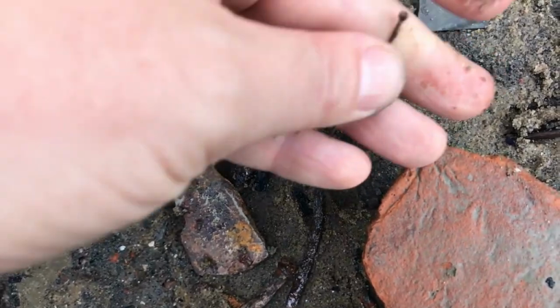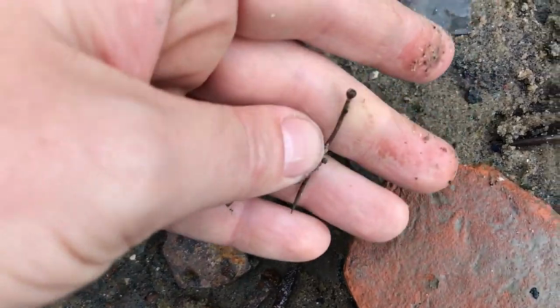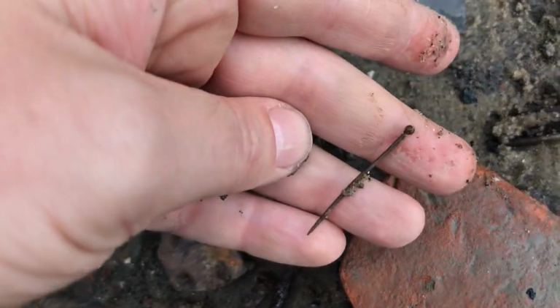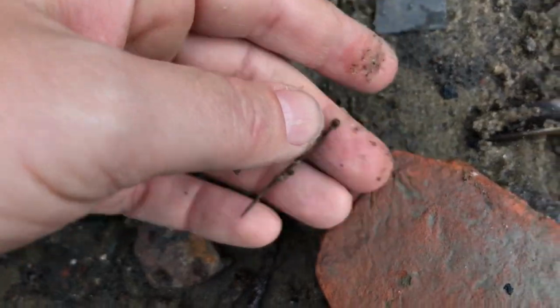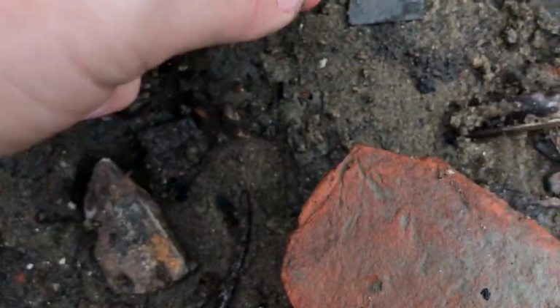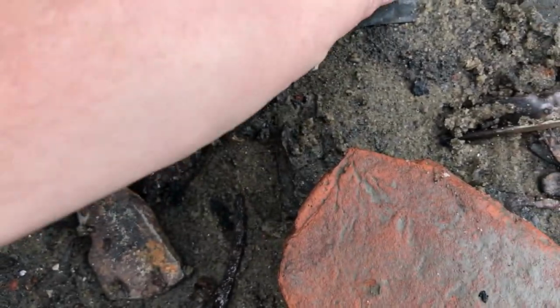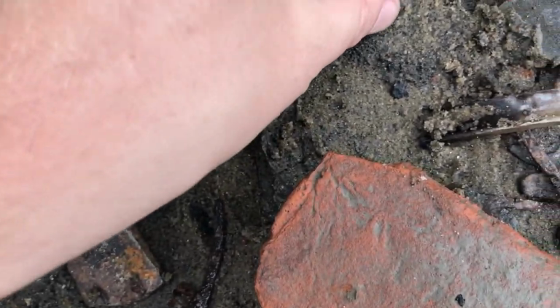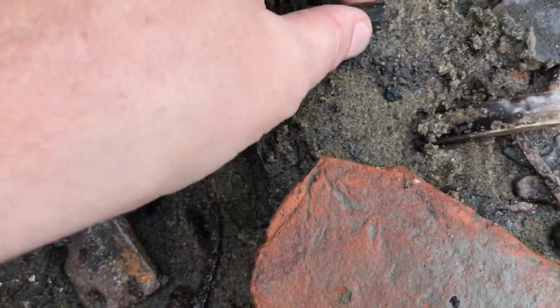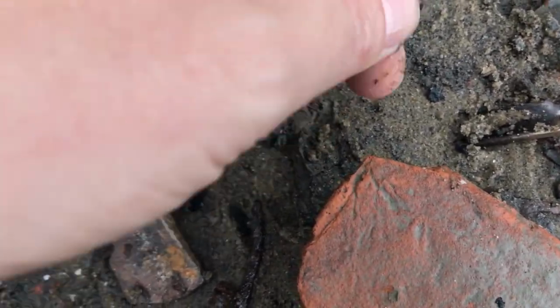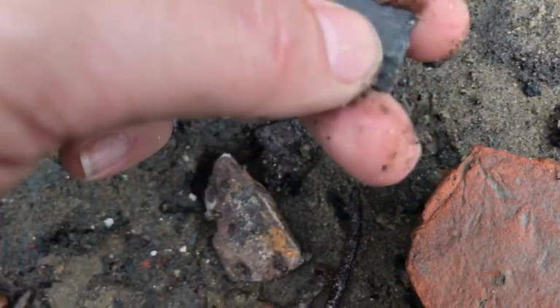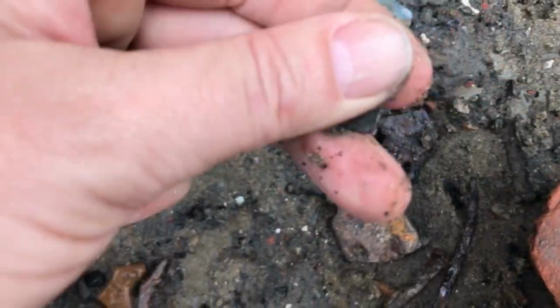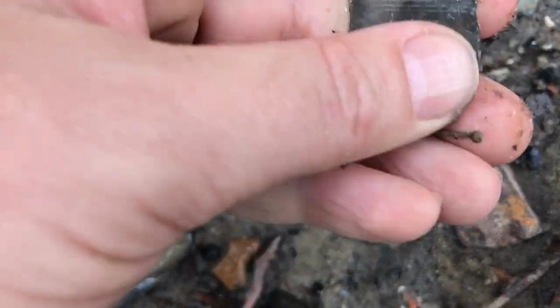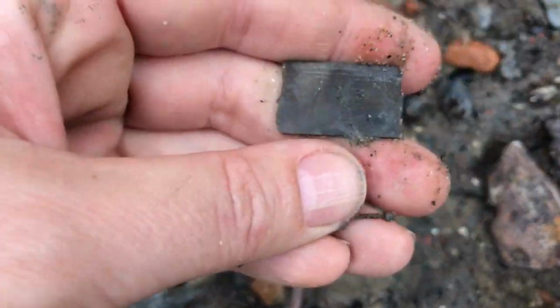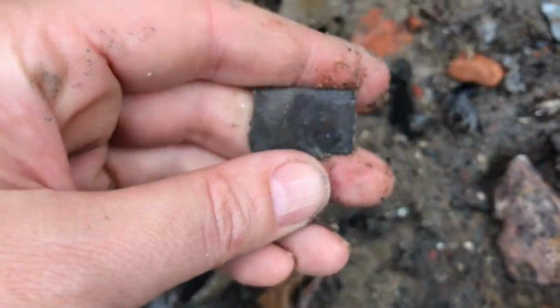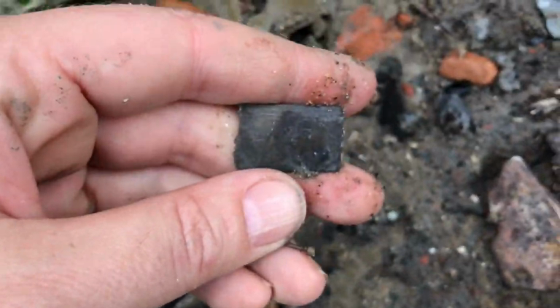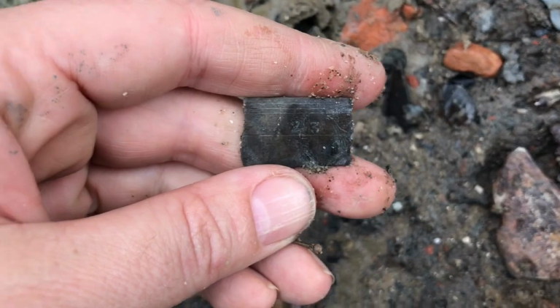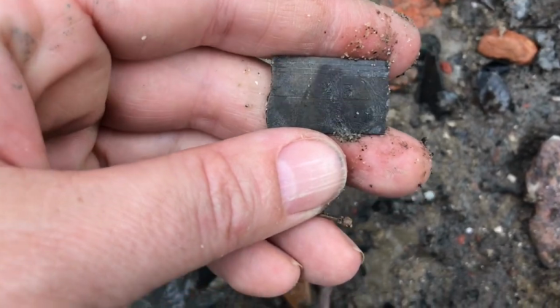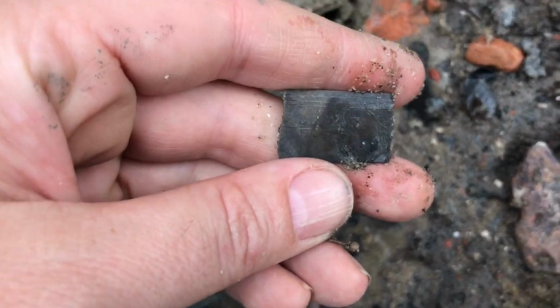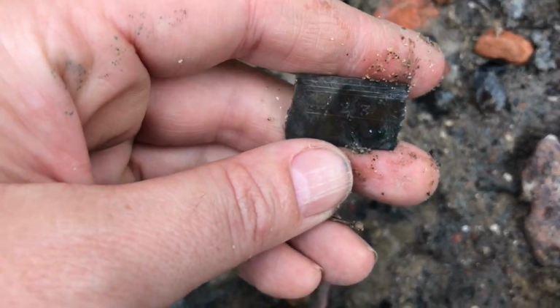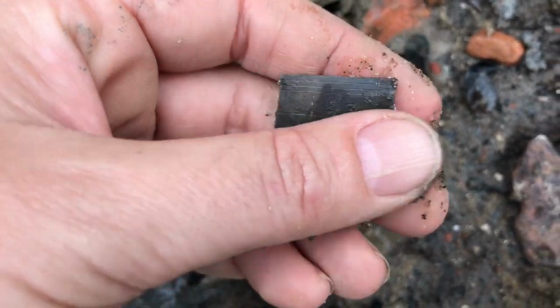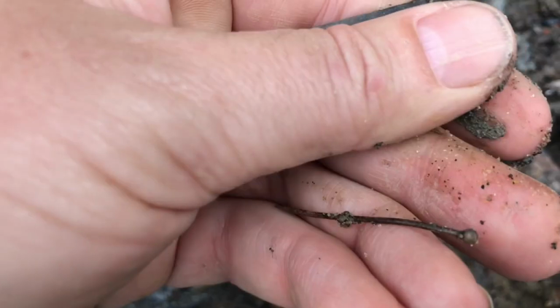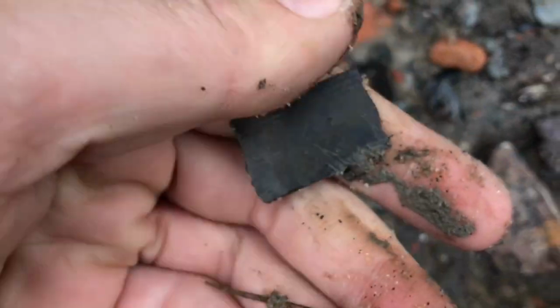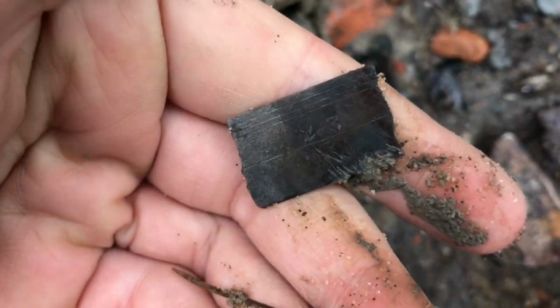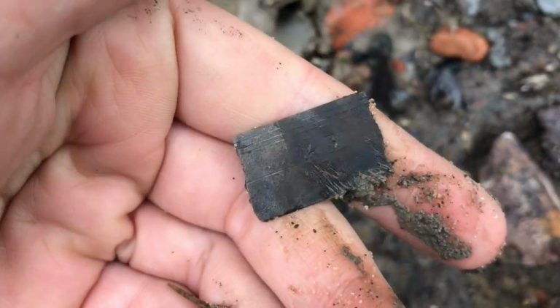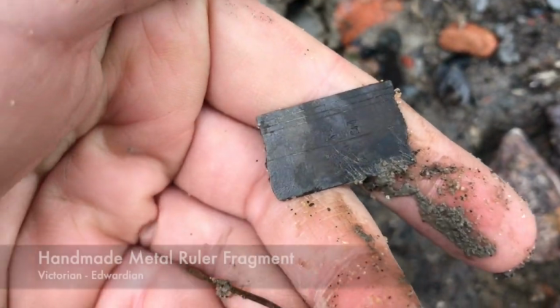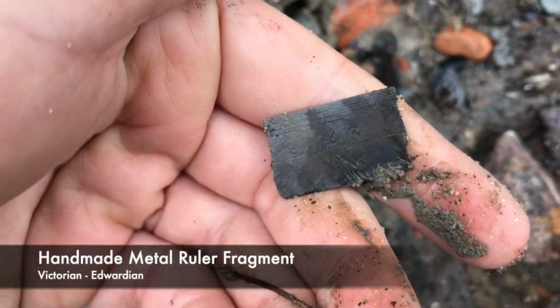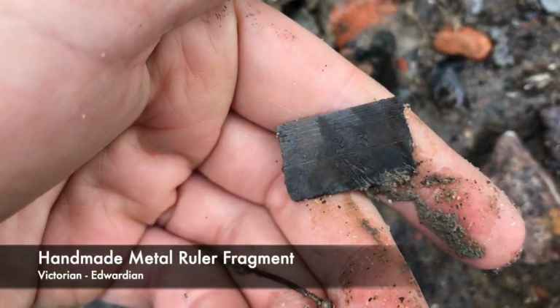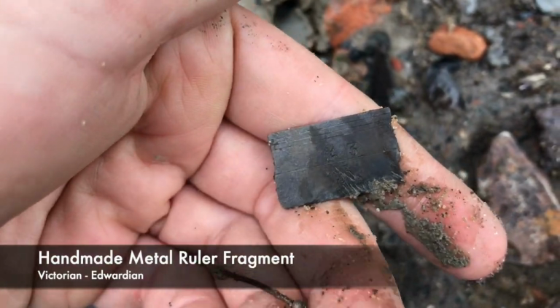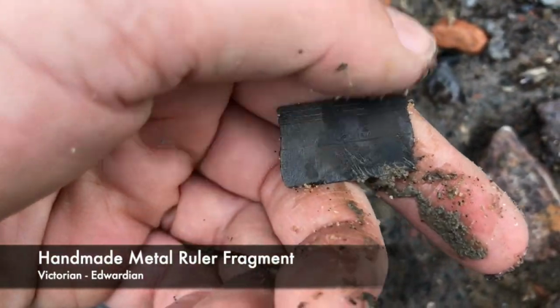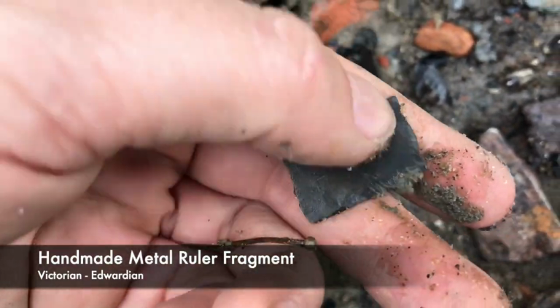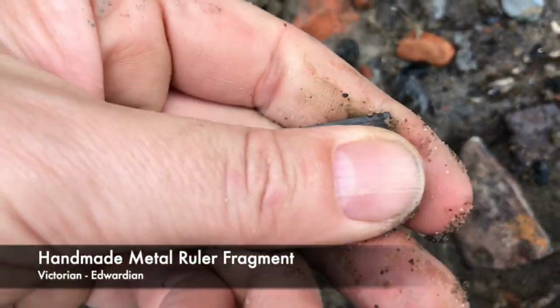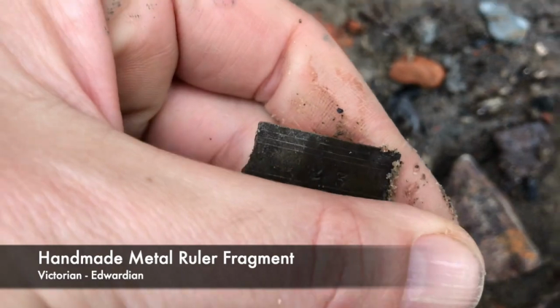We've got another big pin, but the cool thing is this just popped up — it's an old metal ruler.